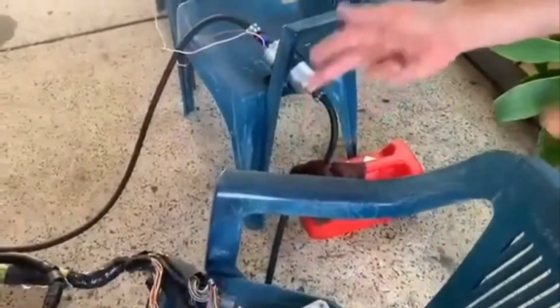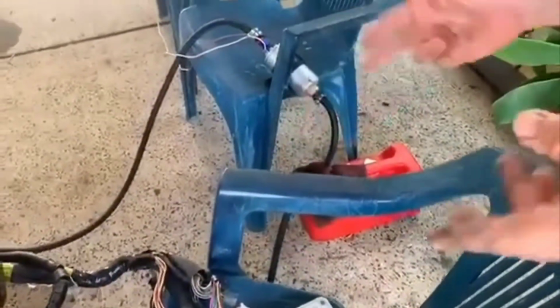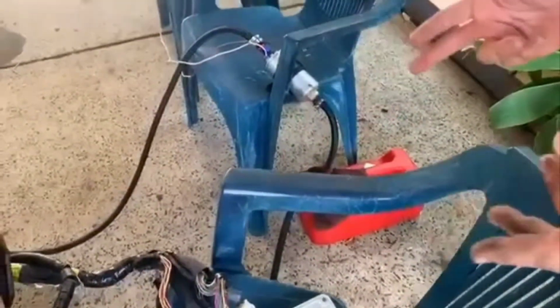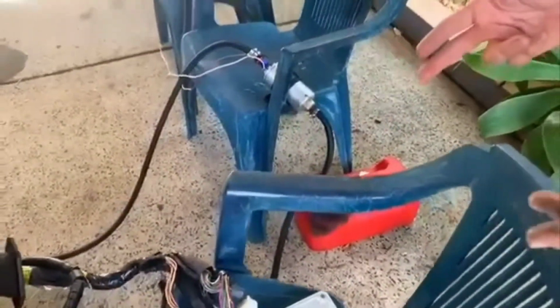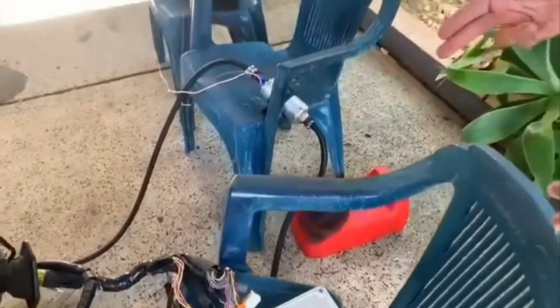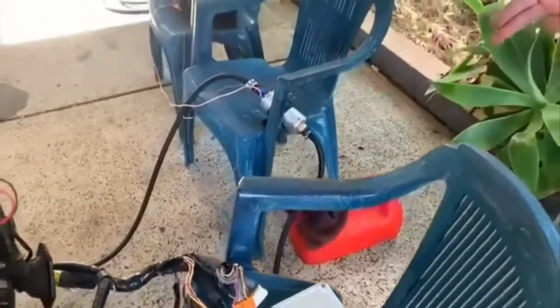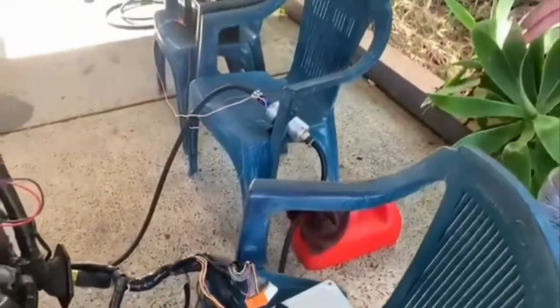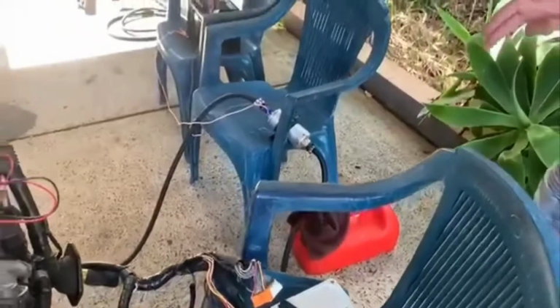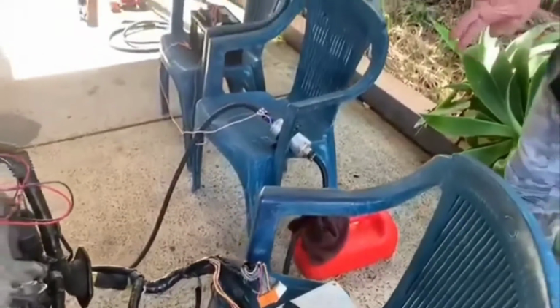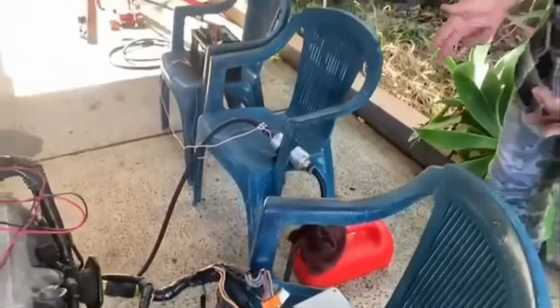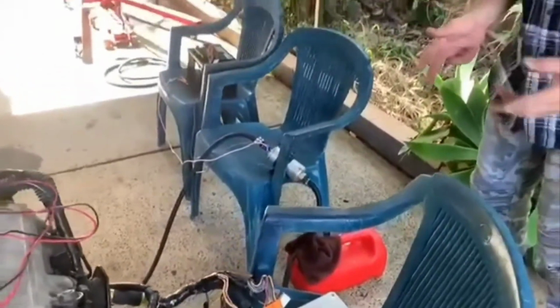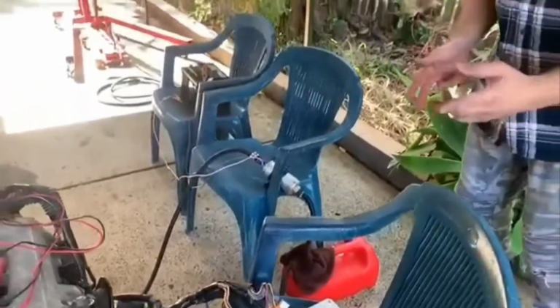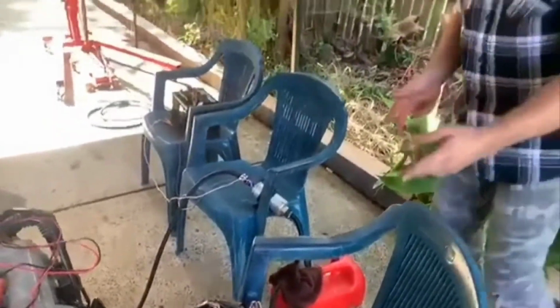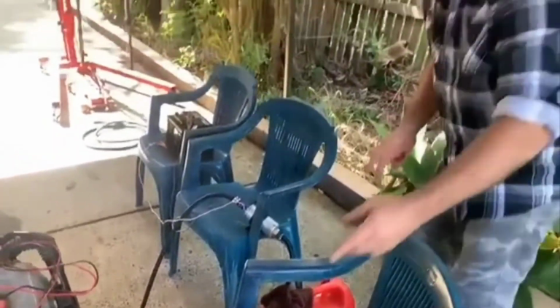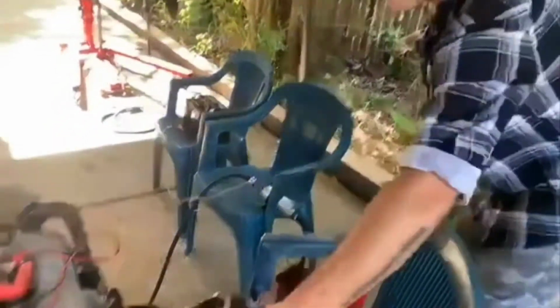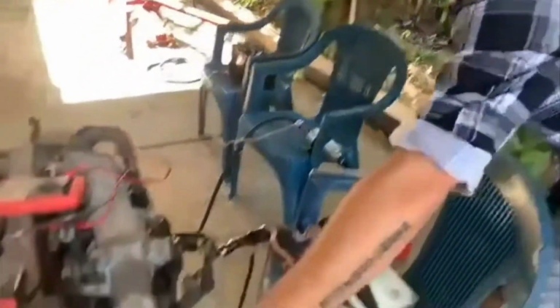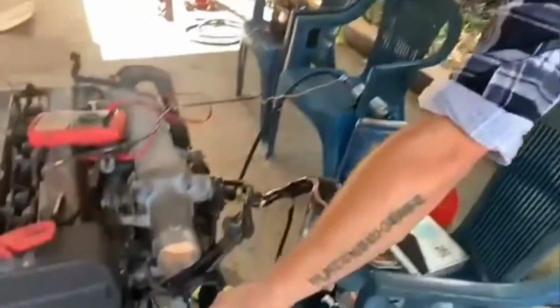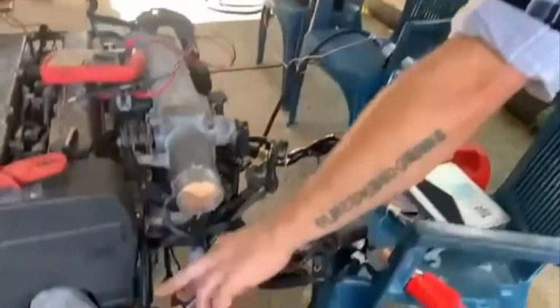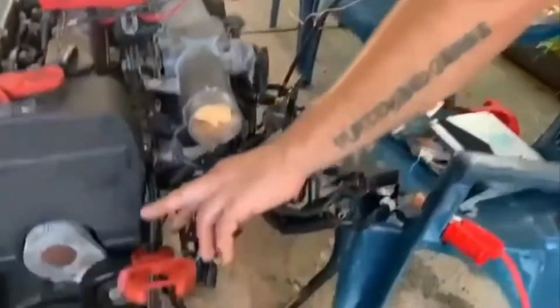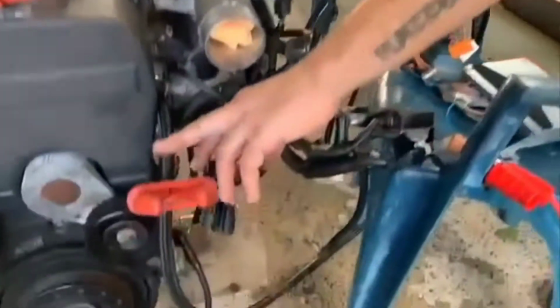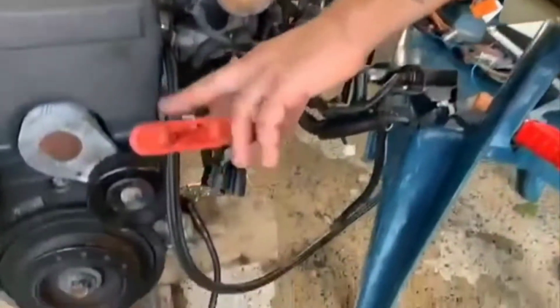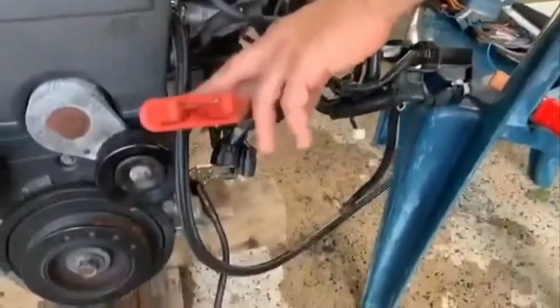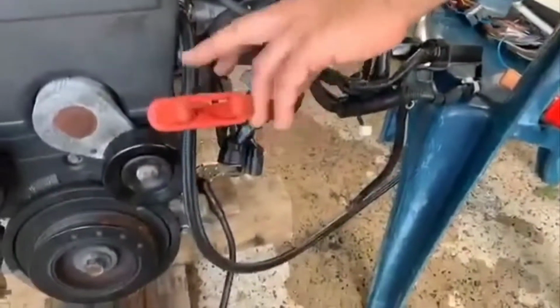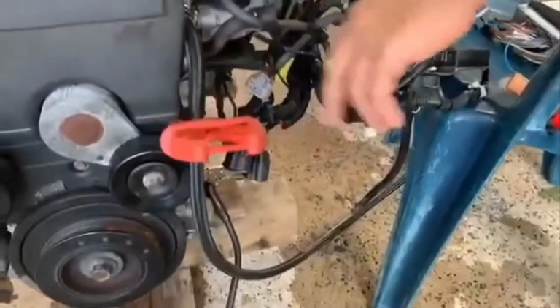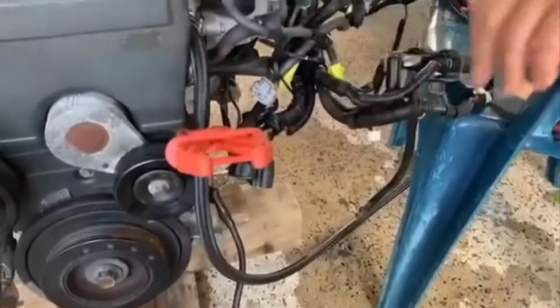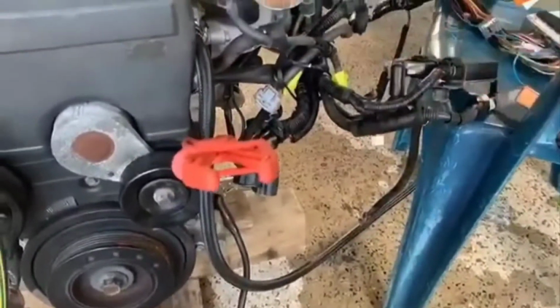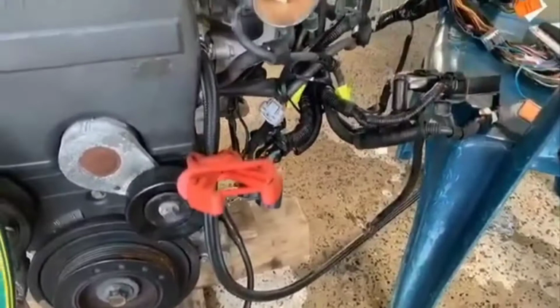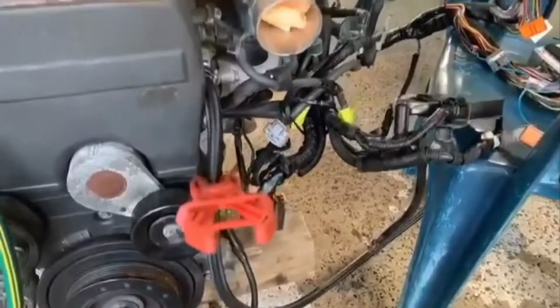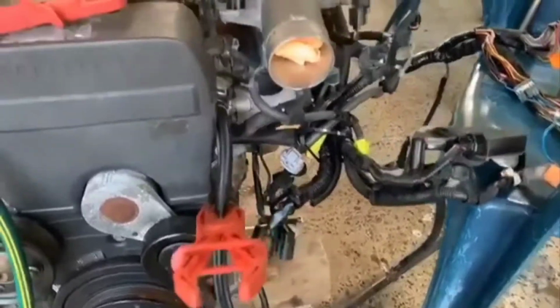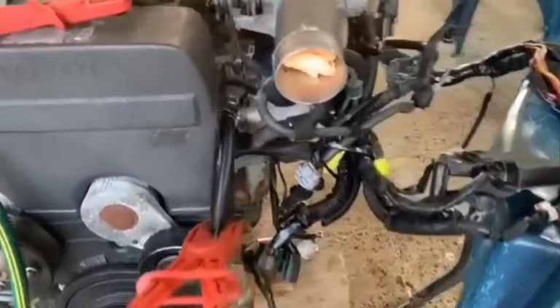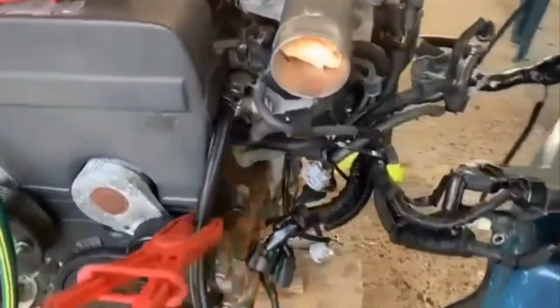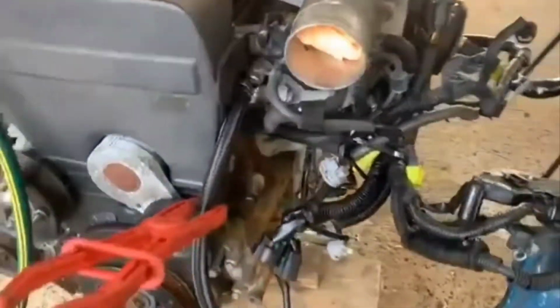I don't have a fuel rig at the moment, so what I'm going to do is use these hose clamps here as a fuel rig. It works very well.